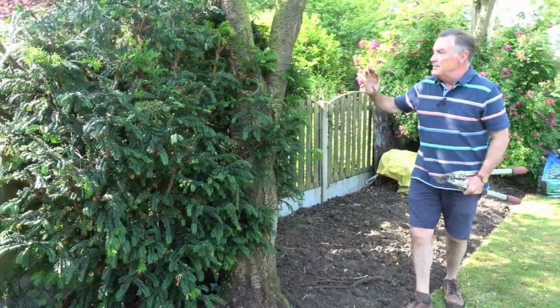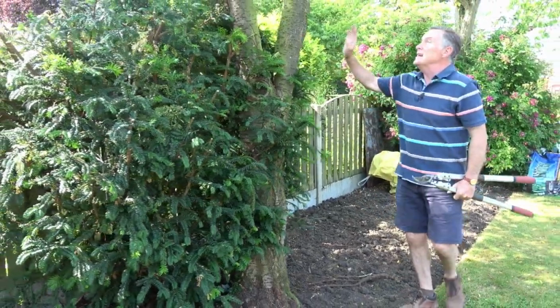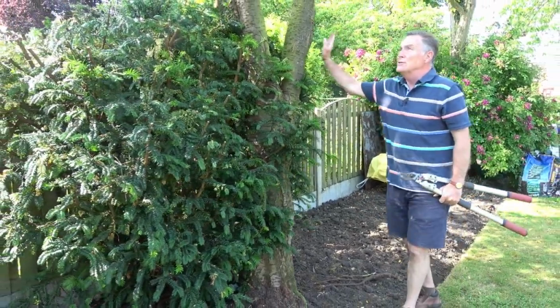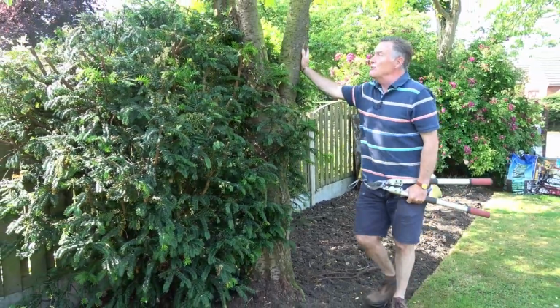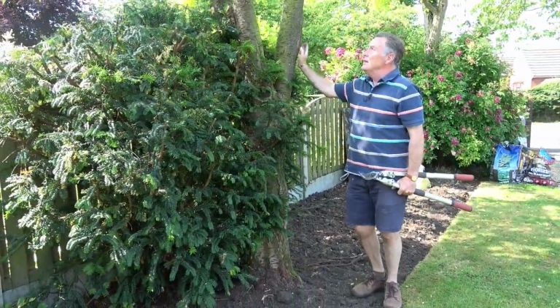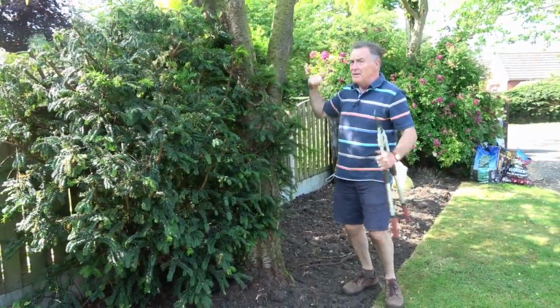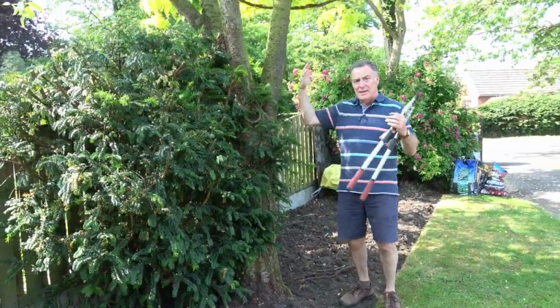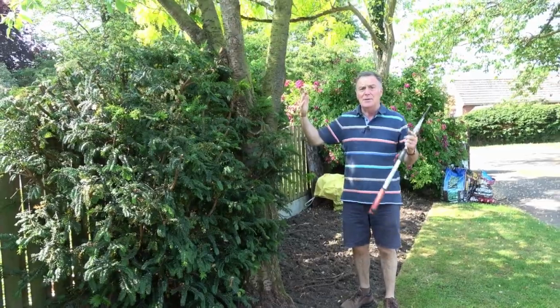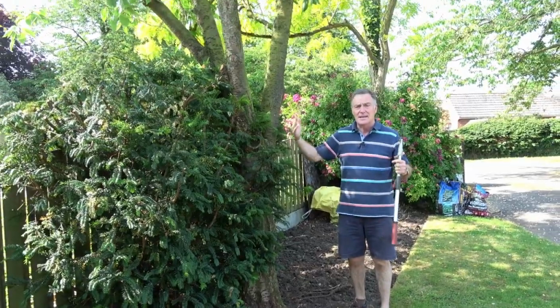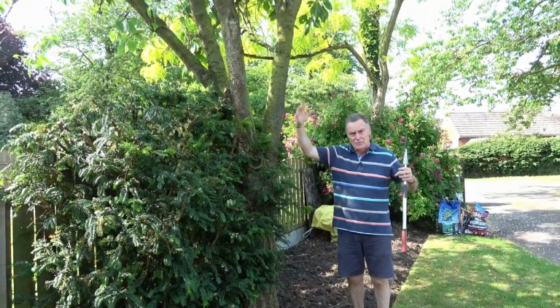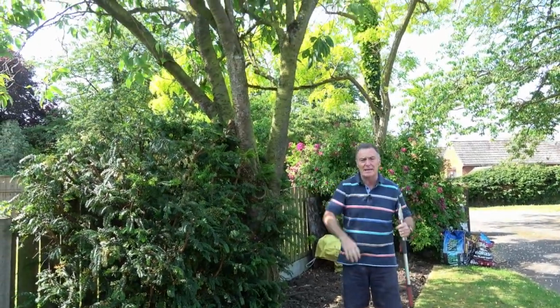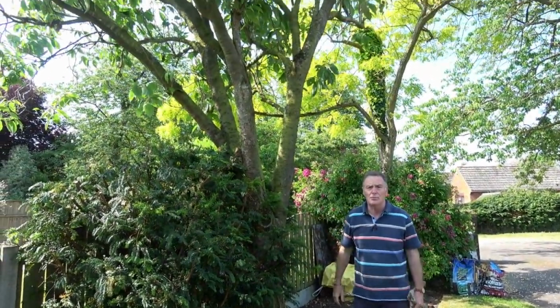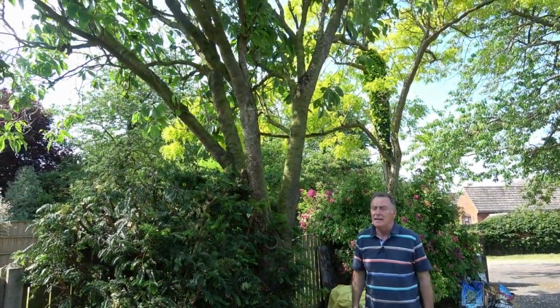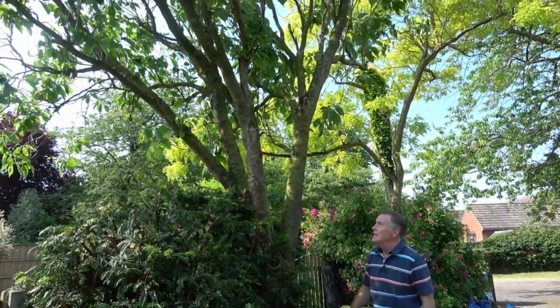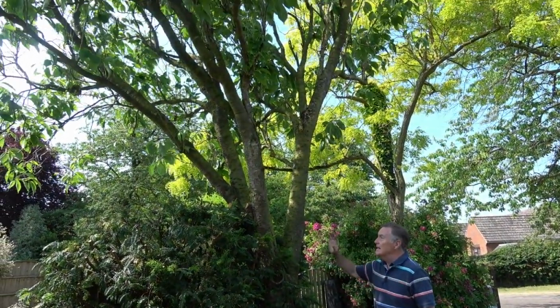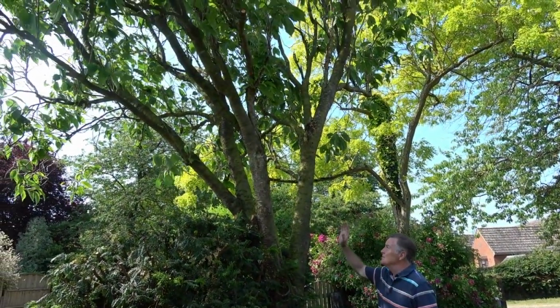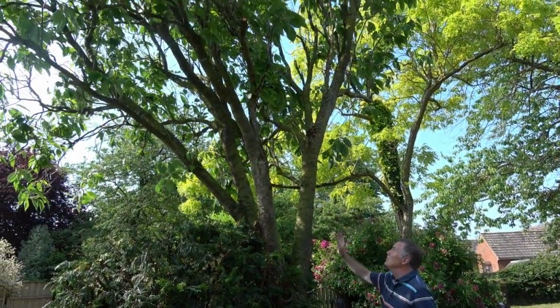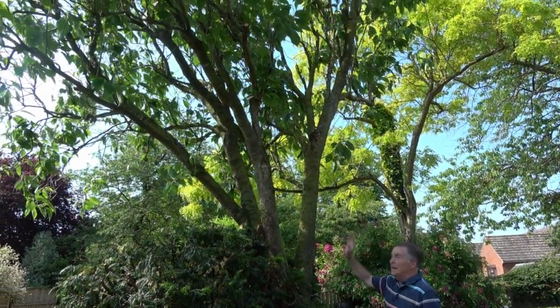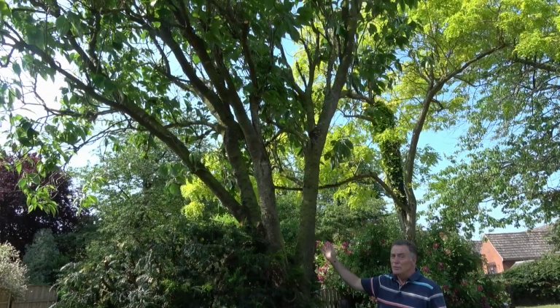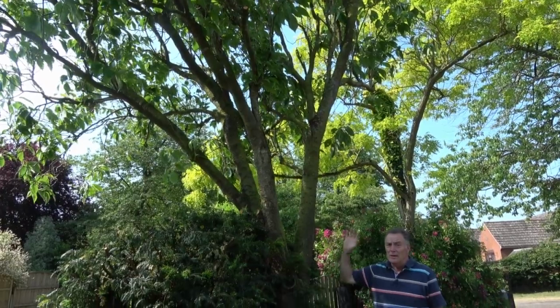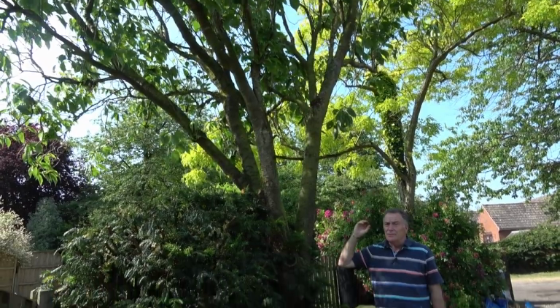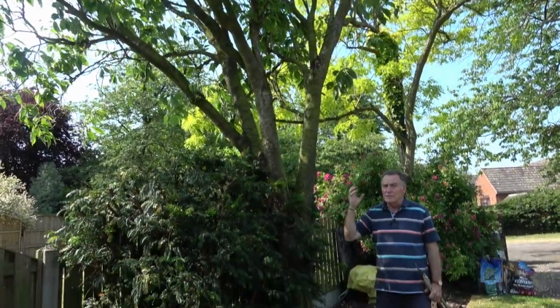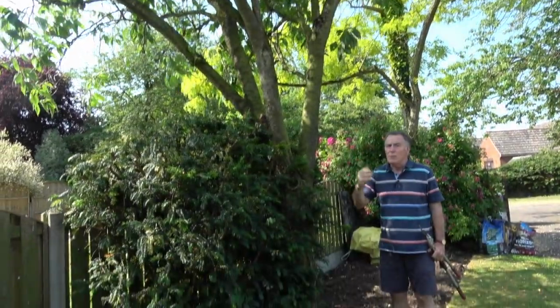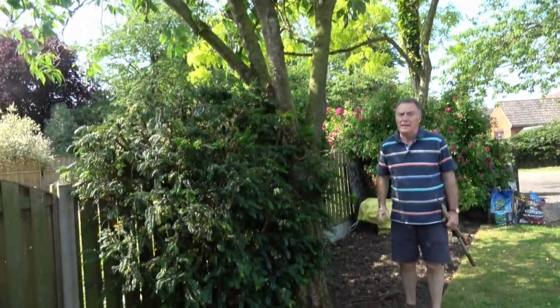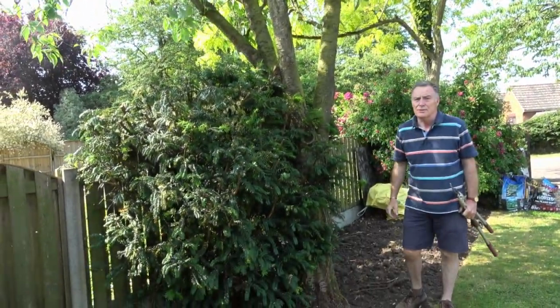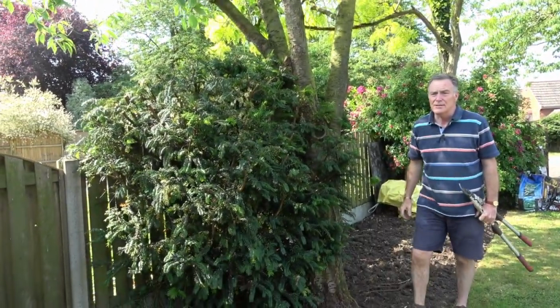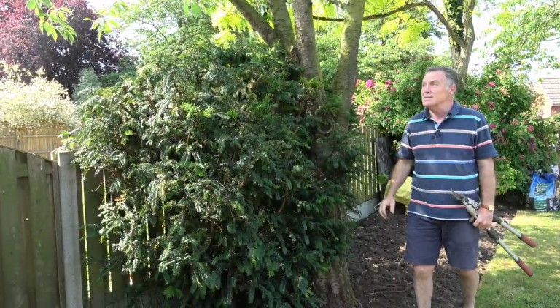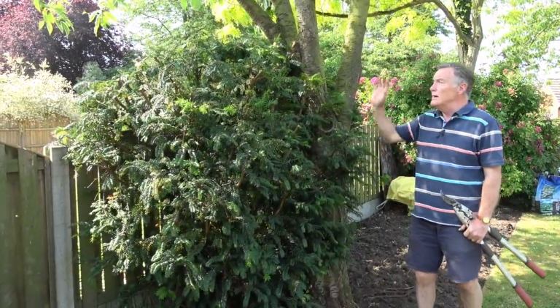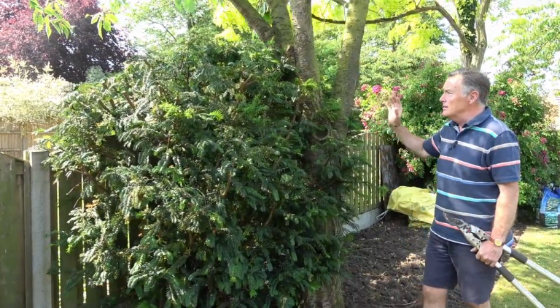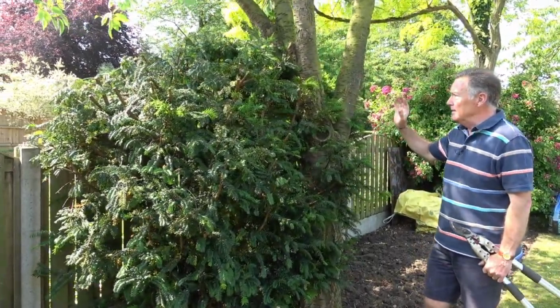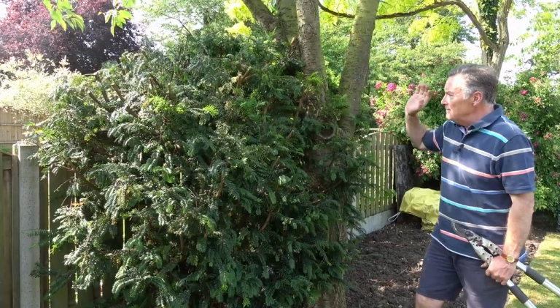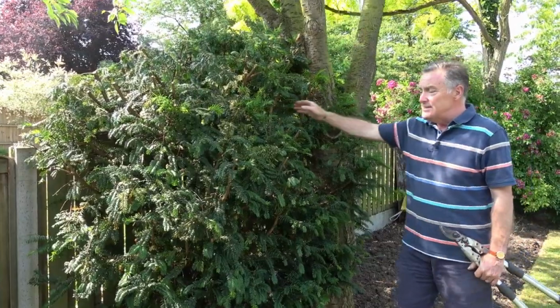This is an old cherry tree — we've lifted the canopy slightly because it was hanging down quite low, taking out some dead wood. It had beautiful double pale pink blossom in the spring, so it's well worth keeping.